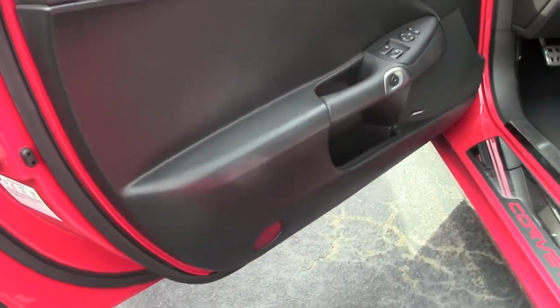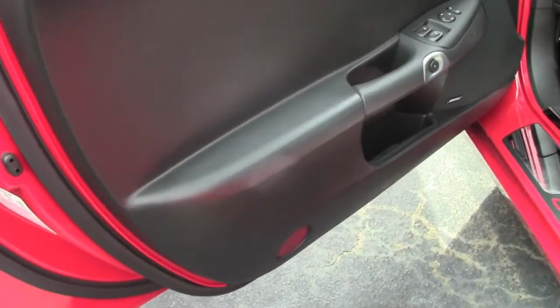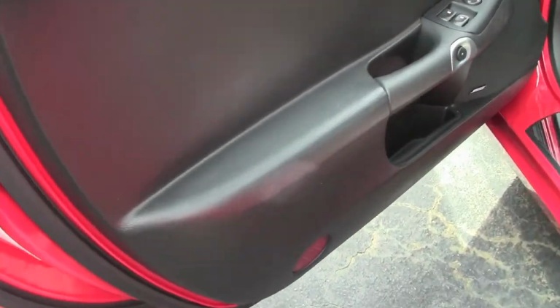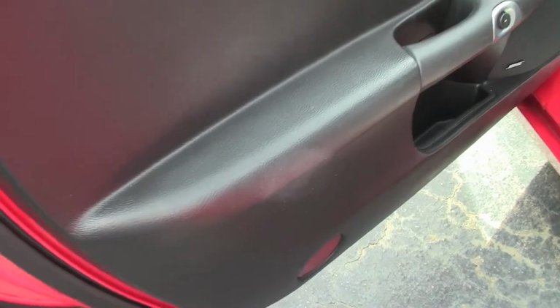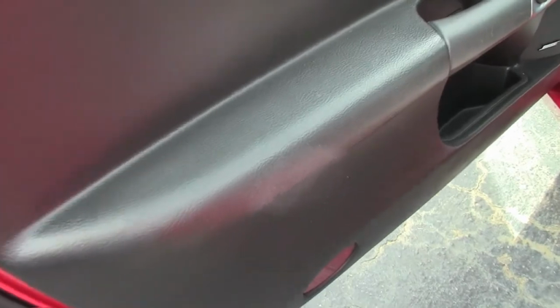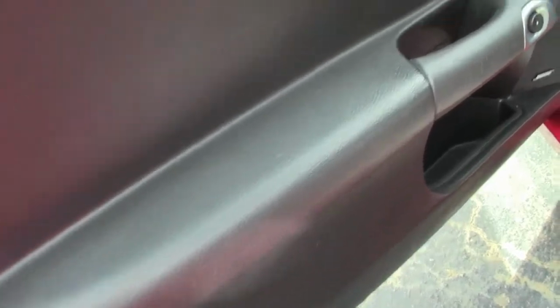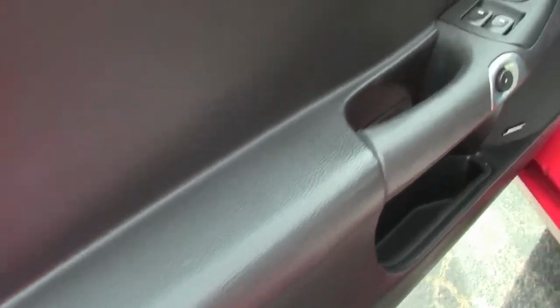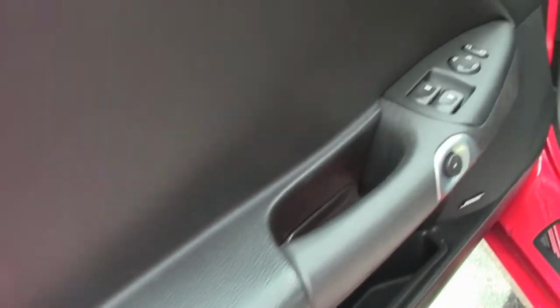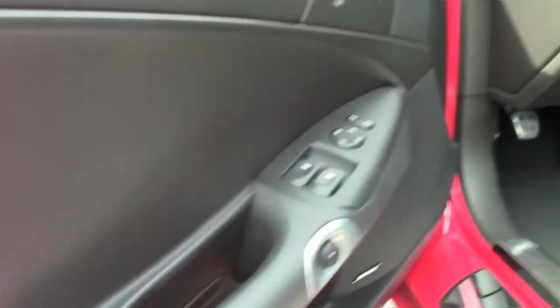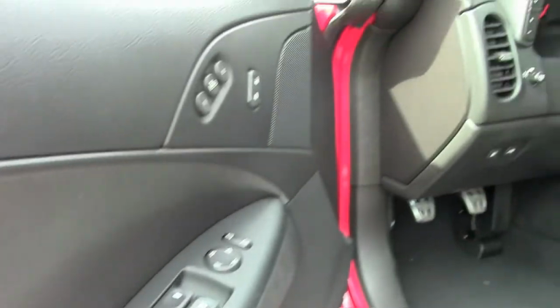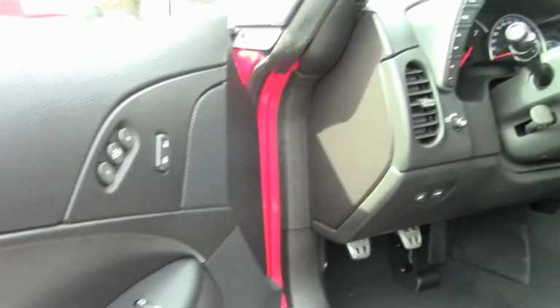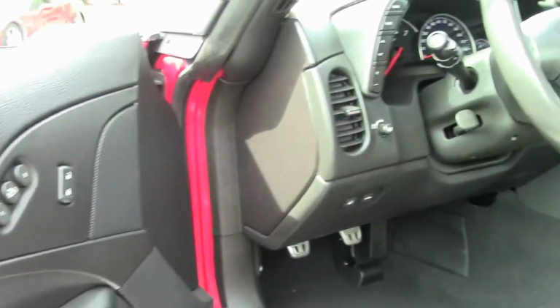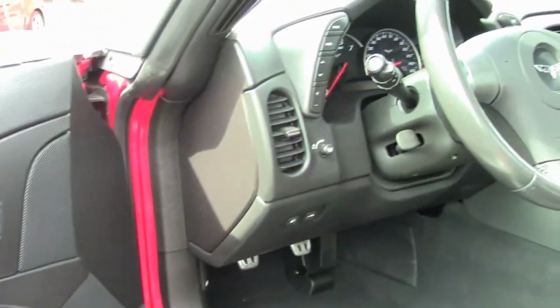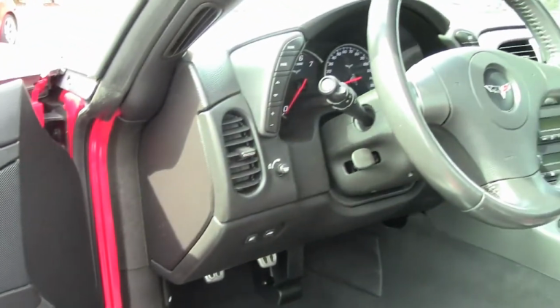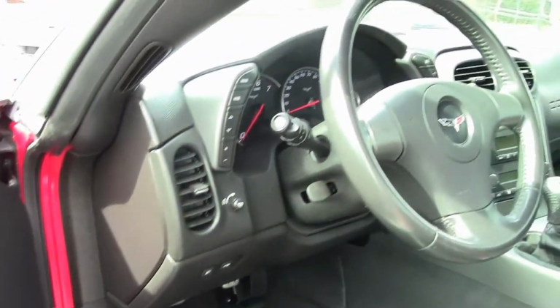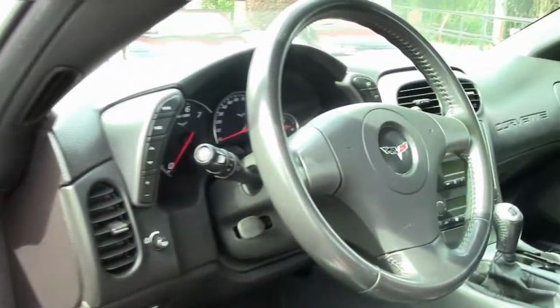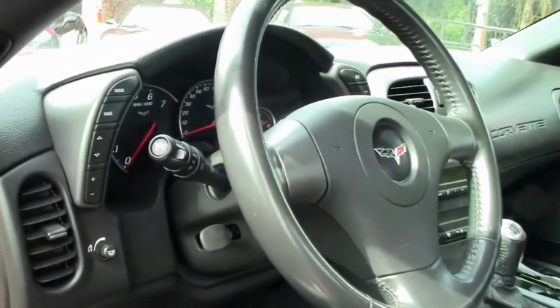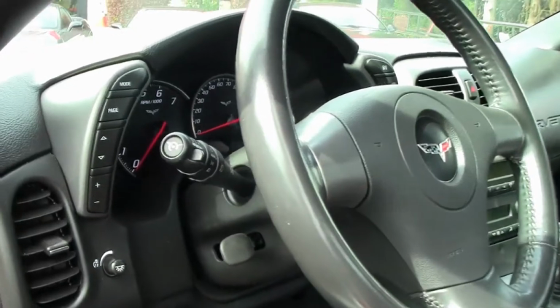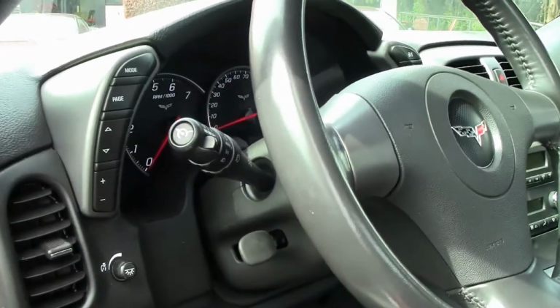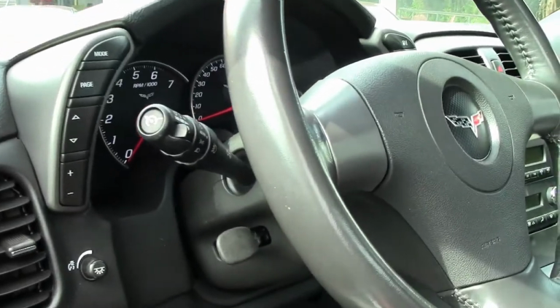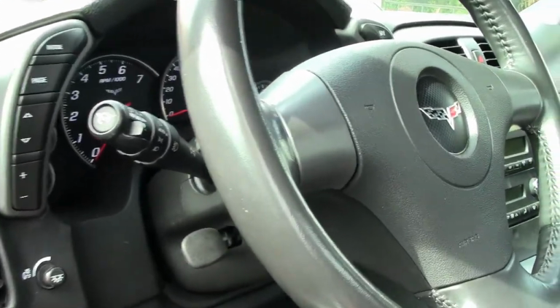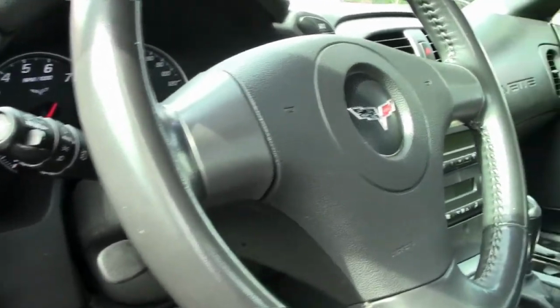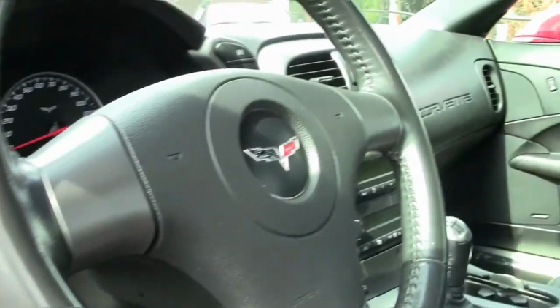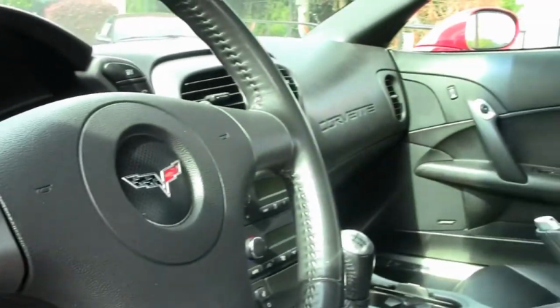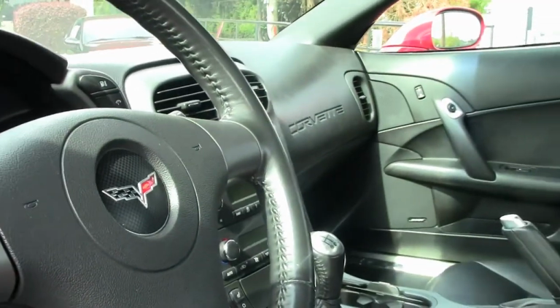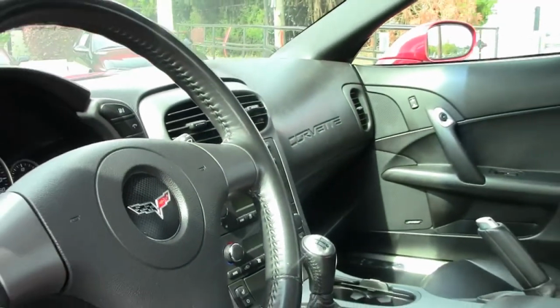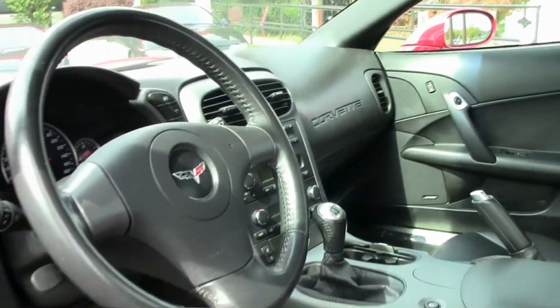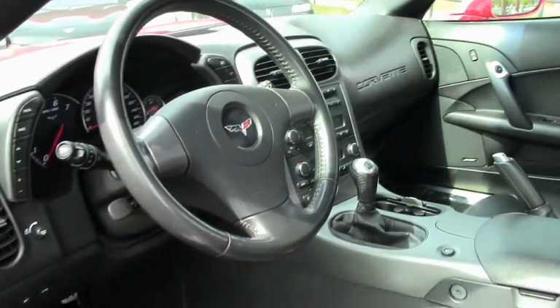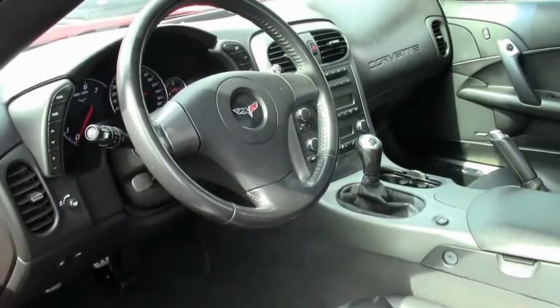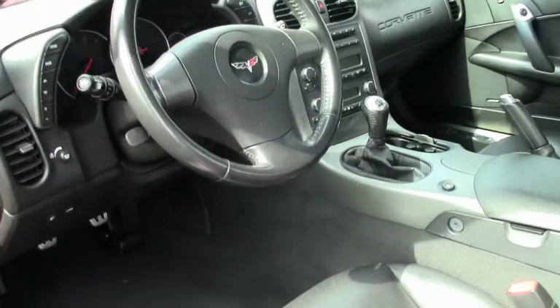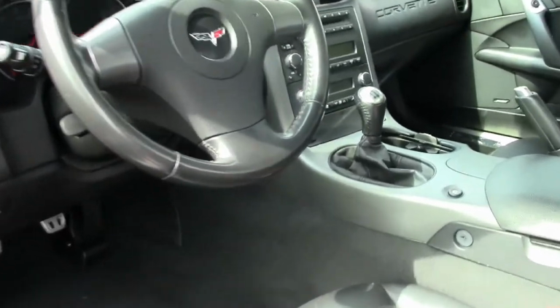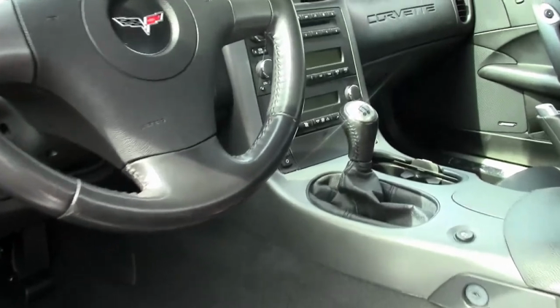HID headlights, dual zone electronic climate control, fog lamps, keyless entry and start, power windows, power brakes — everything on this car is power — along with ABS traction control and active handling.